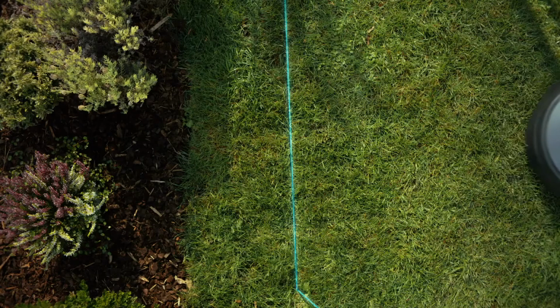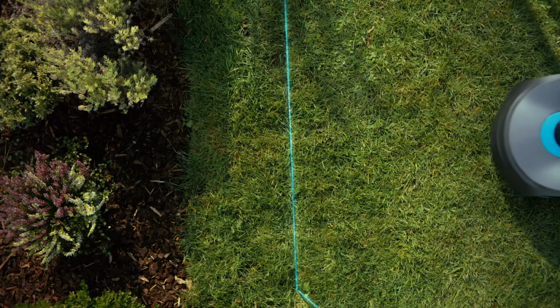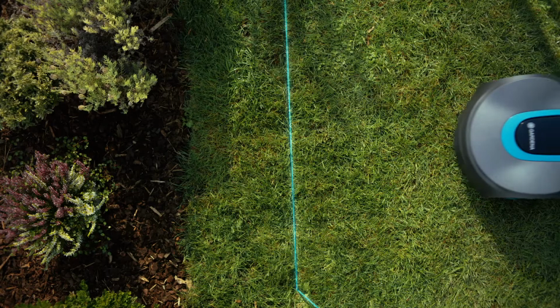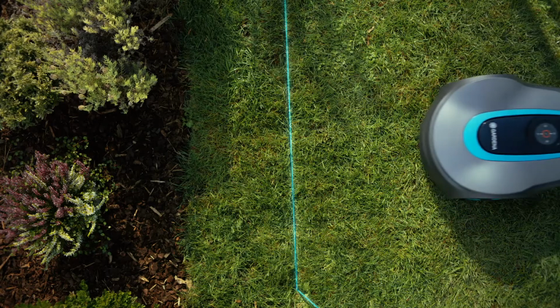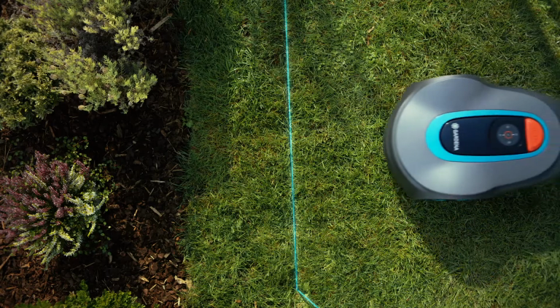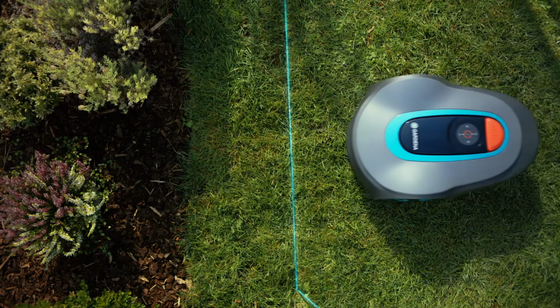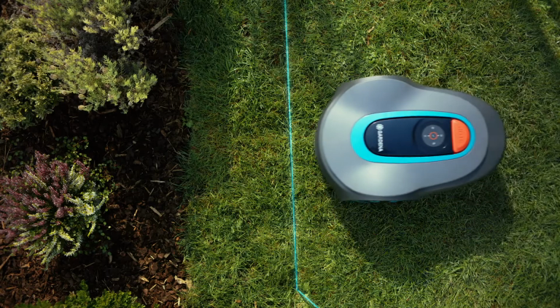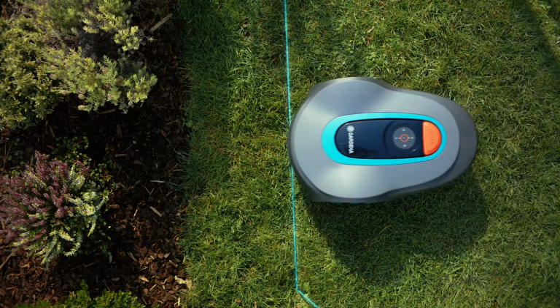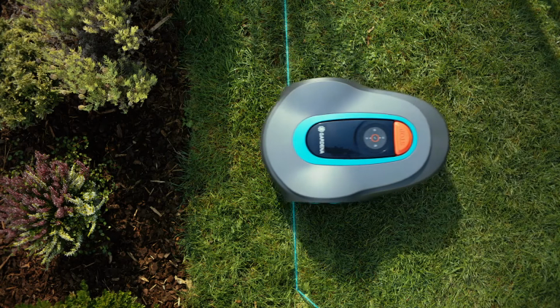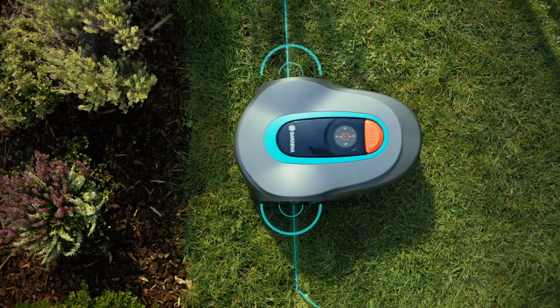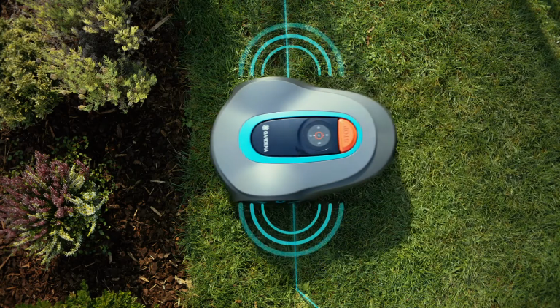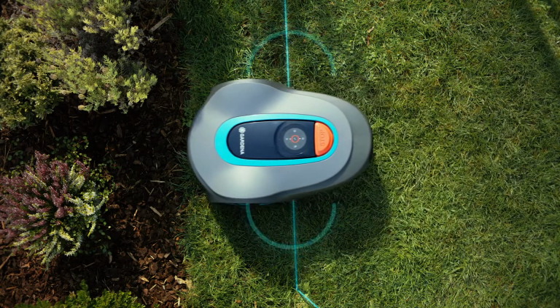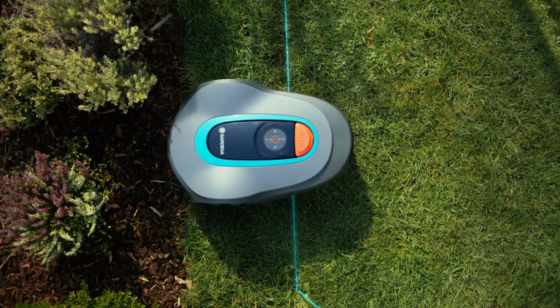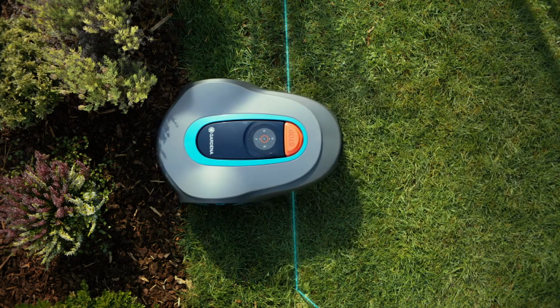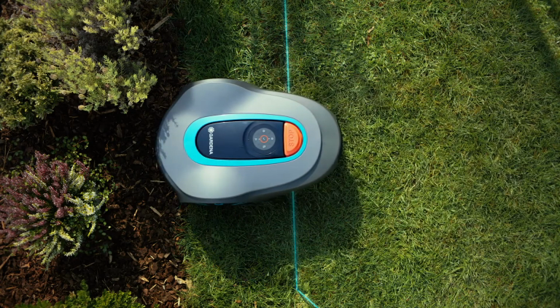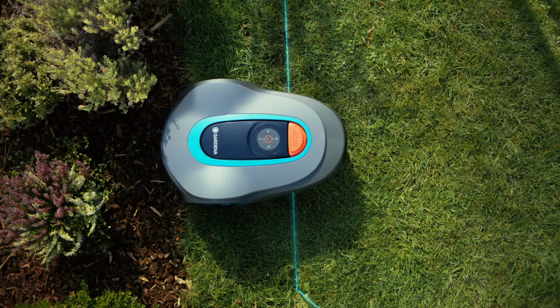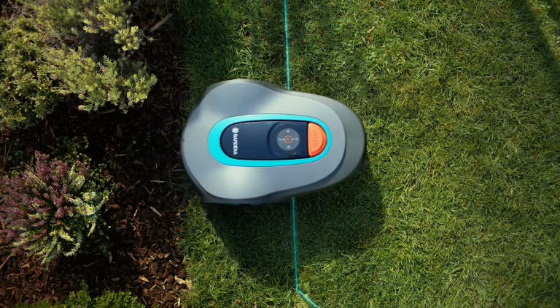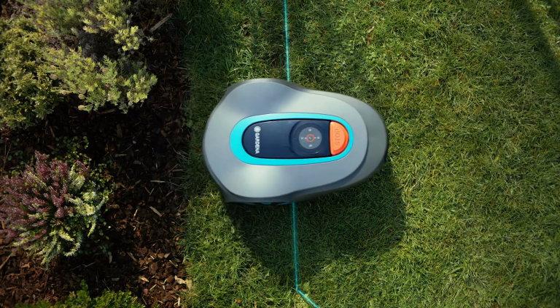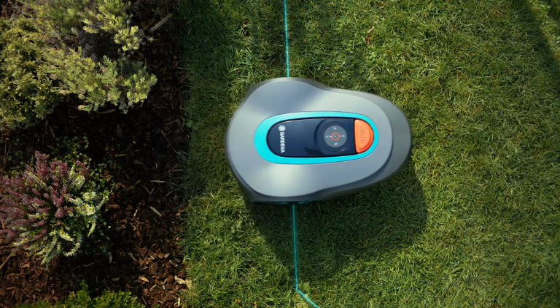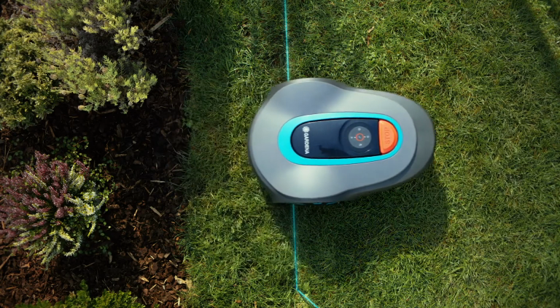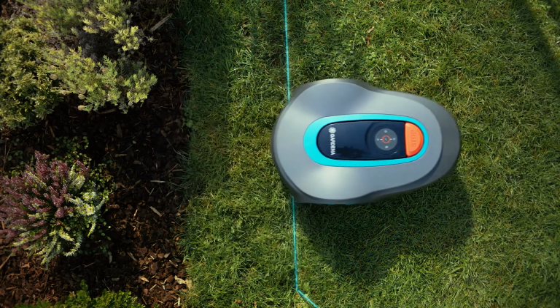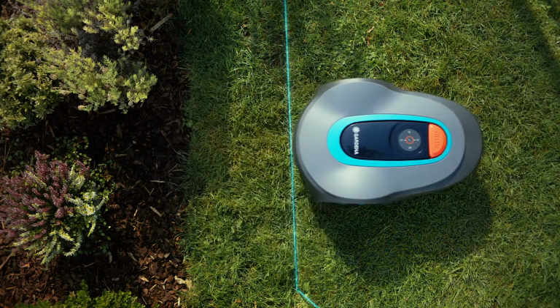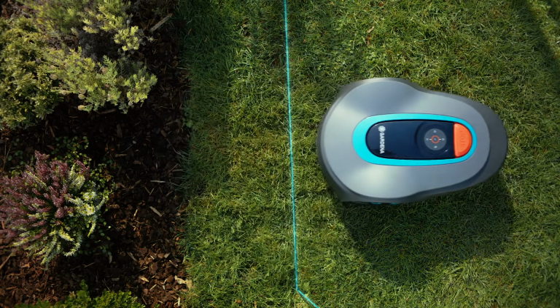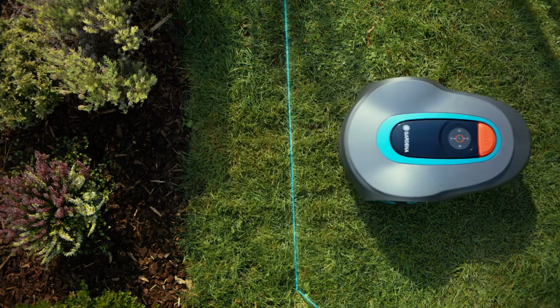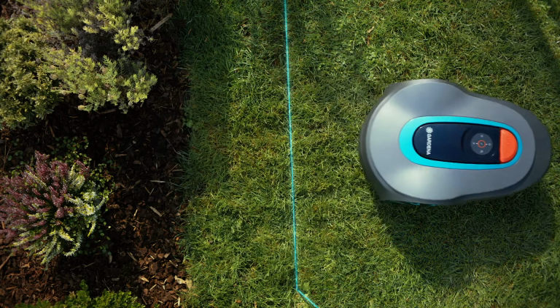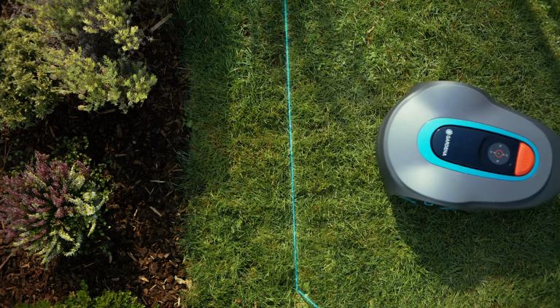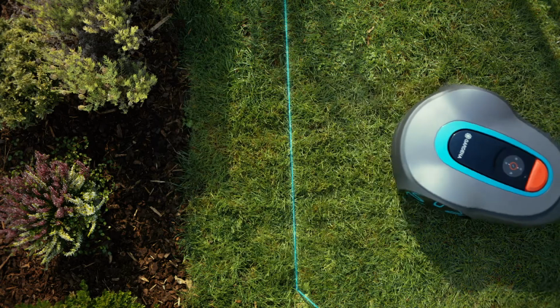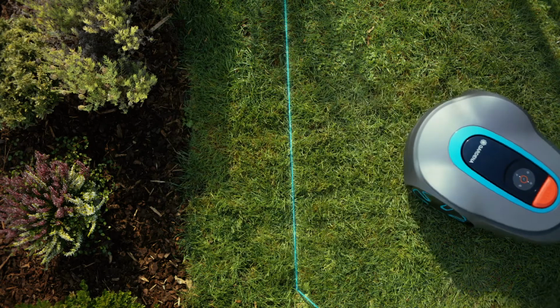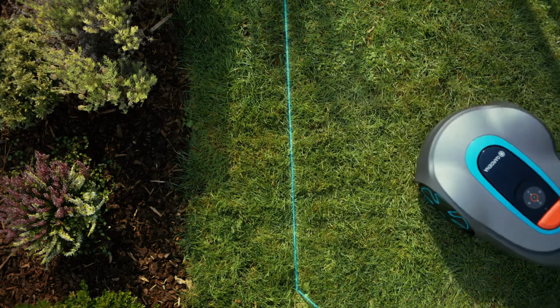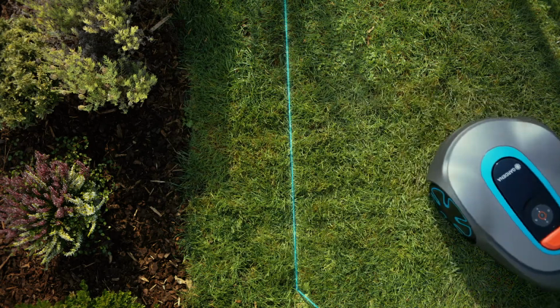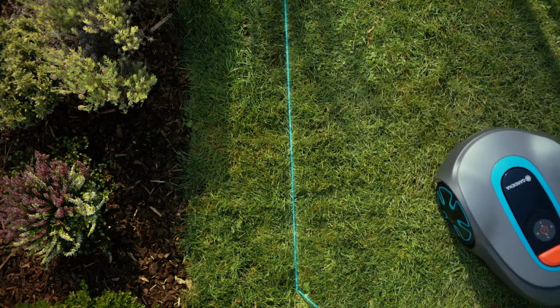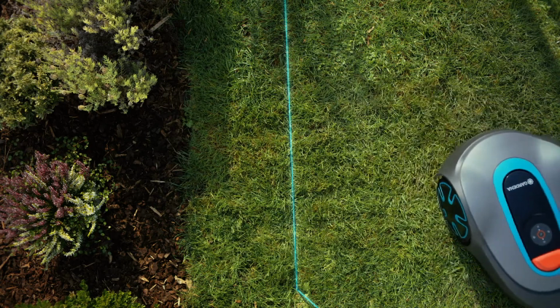The boundary wire serves to delineate the mowing area. As soon as the mower comes near the wire, it gets a signal from it, turns around, and continues in a different direction.